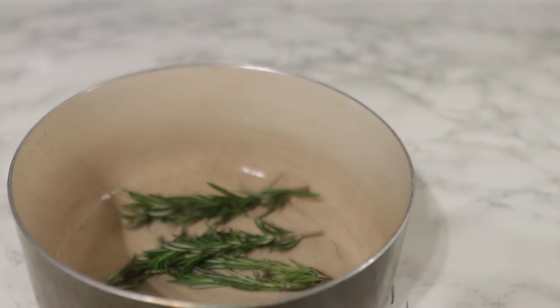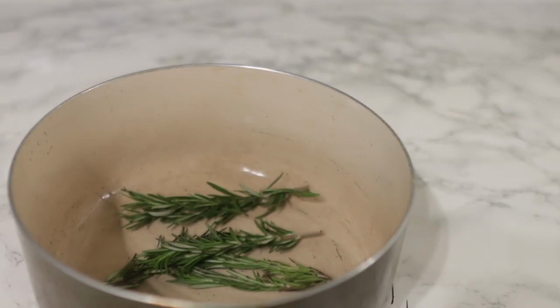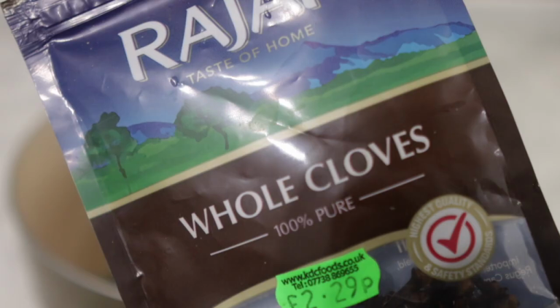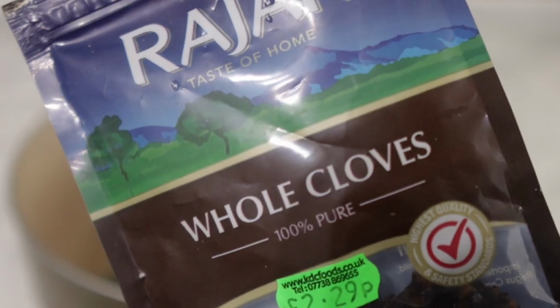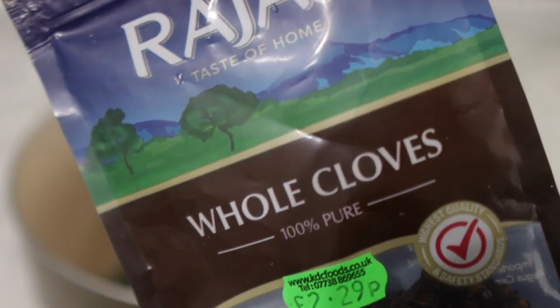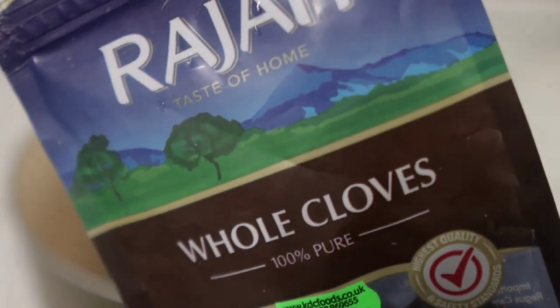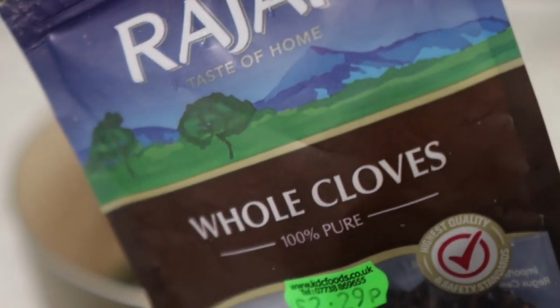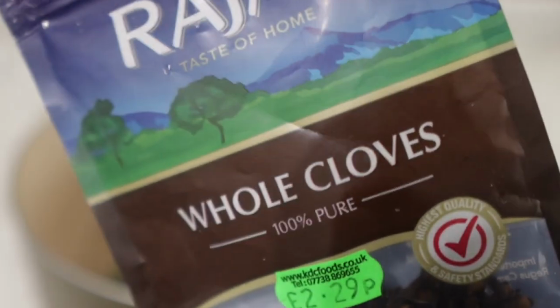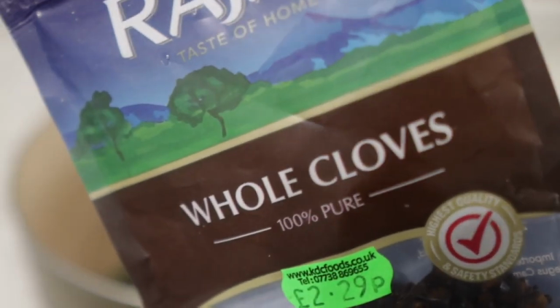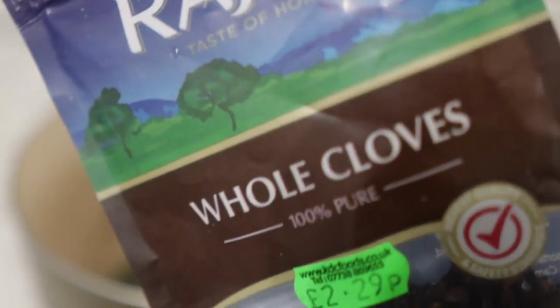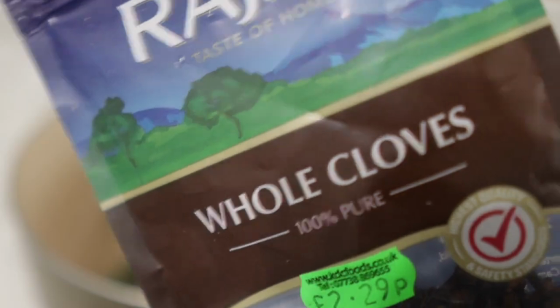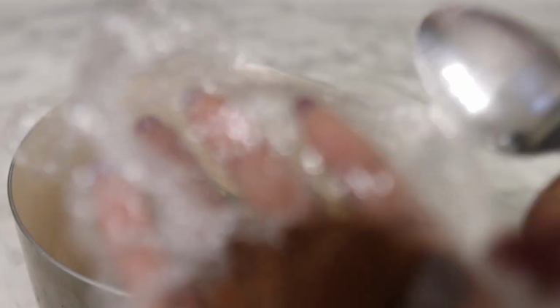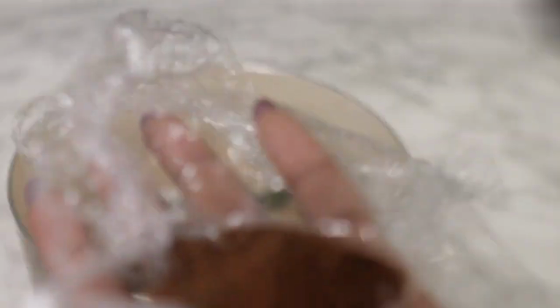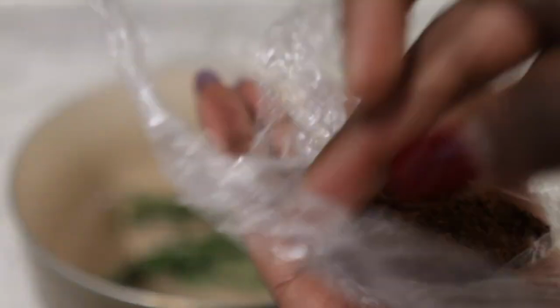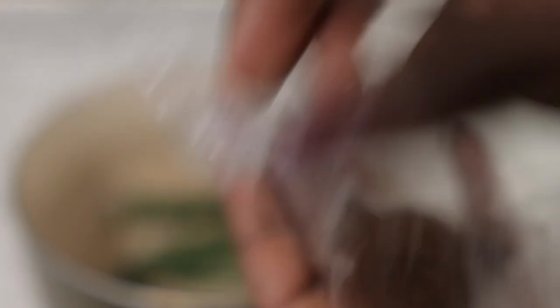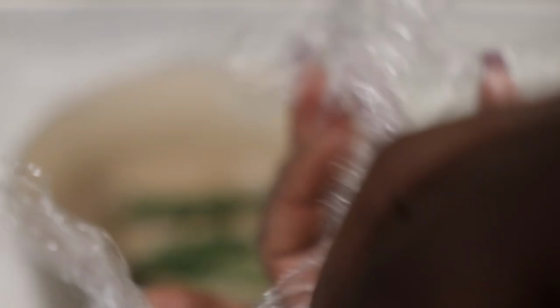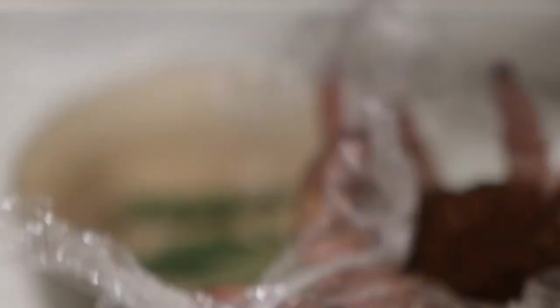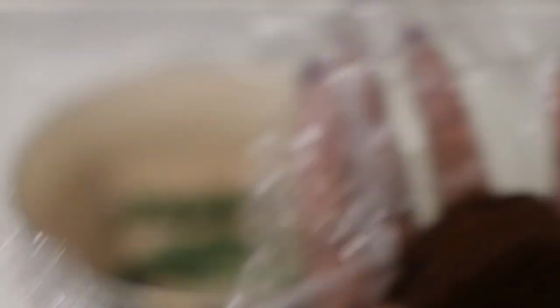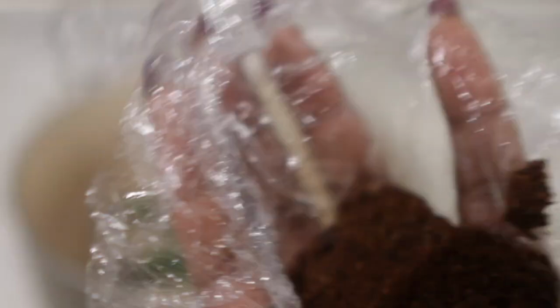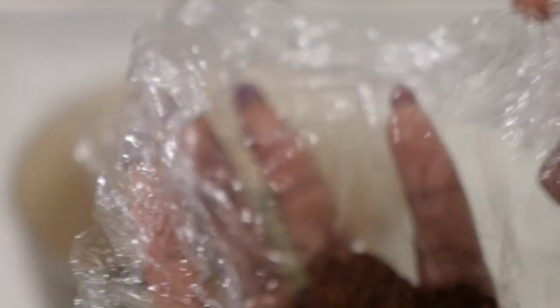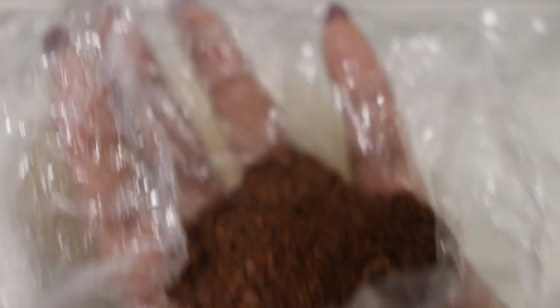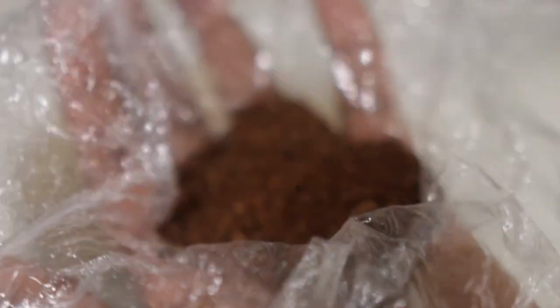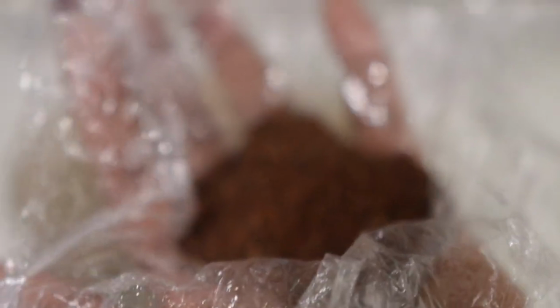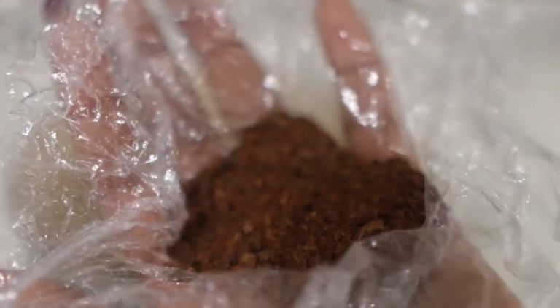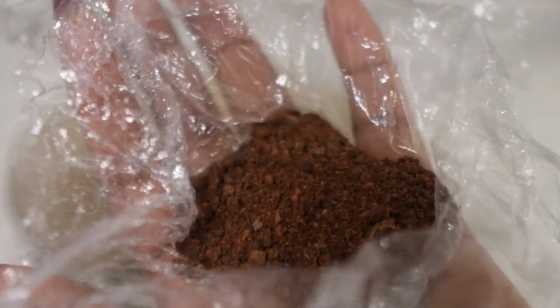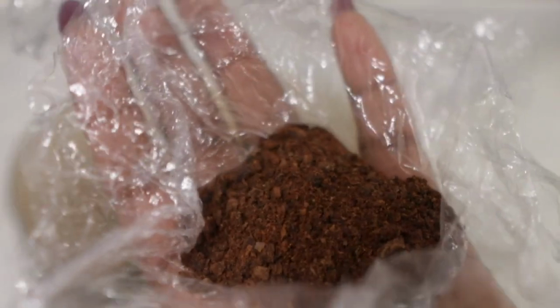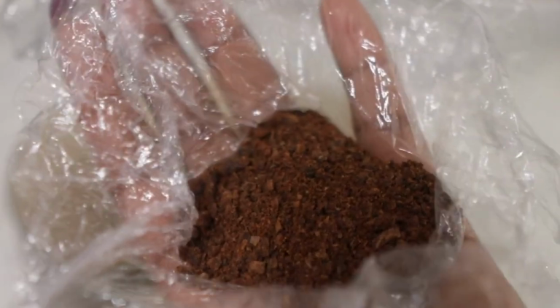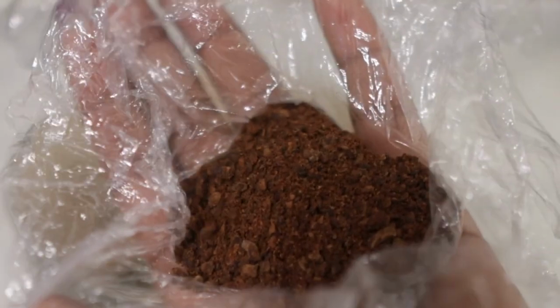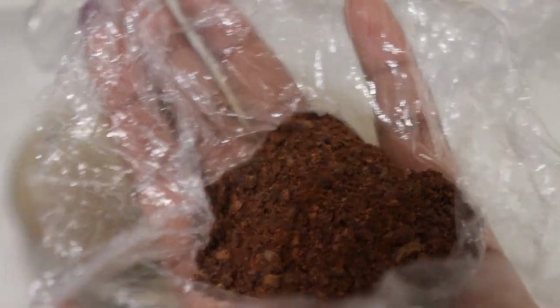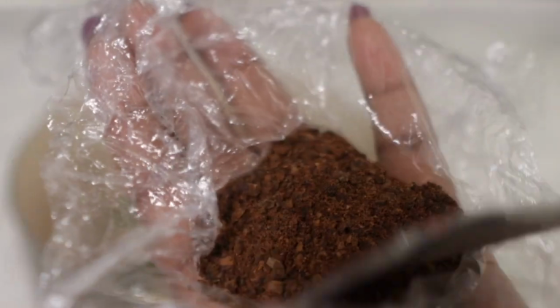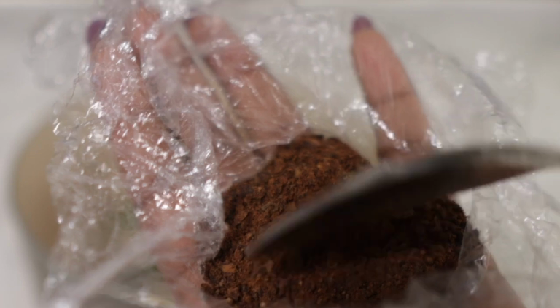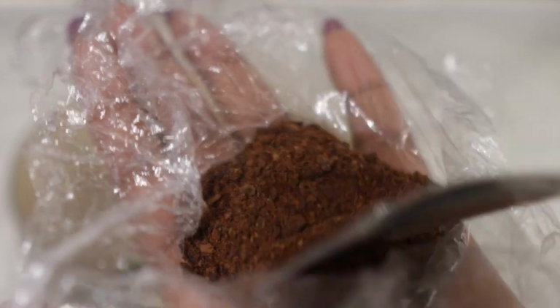It also has anti-inflammatory properties which help to nourish your hair follicles and essentially soothe an inflamed scalp as well. It also adds shine and luster to the hair. So we put some rosemary in a little pot.